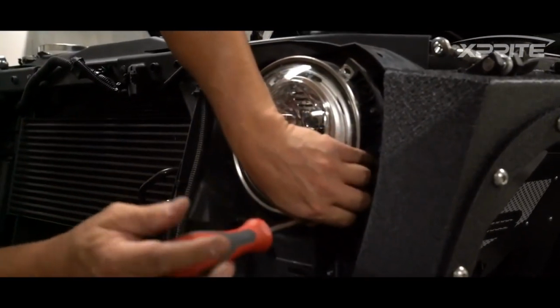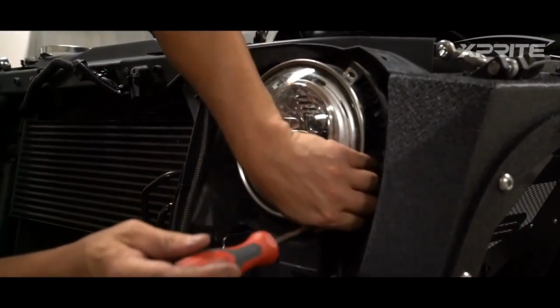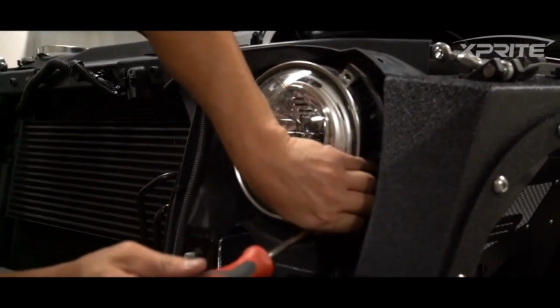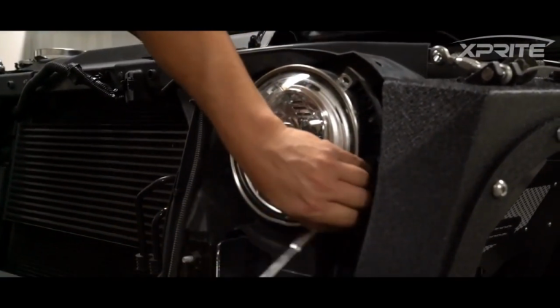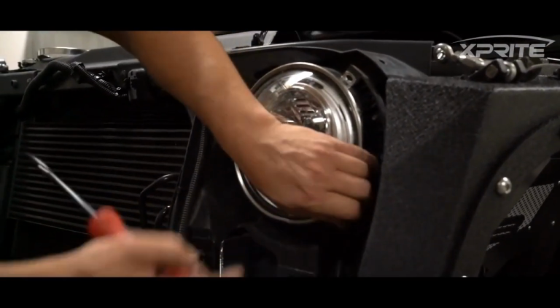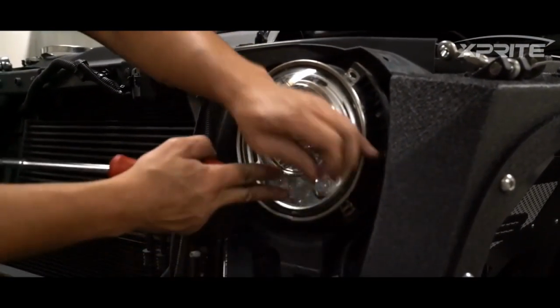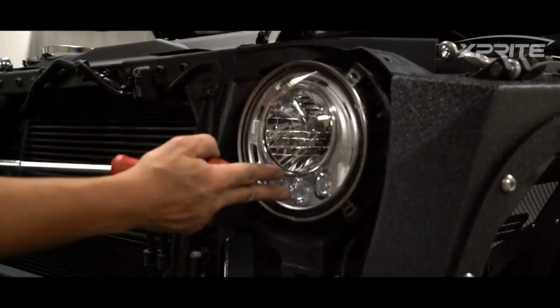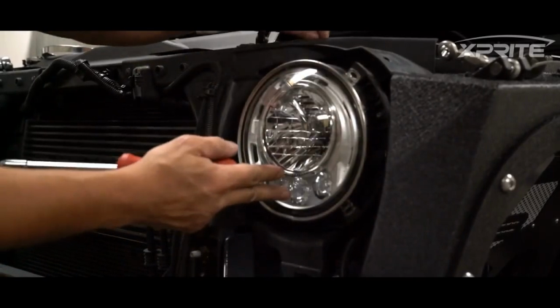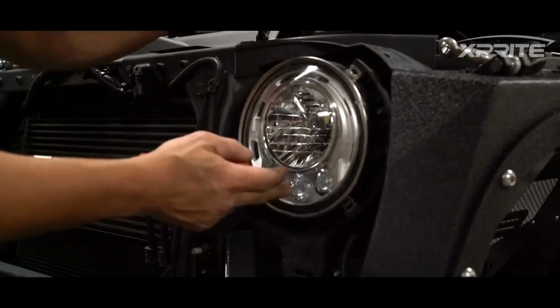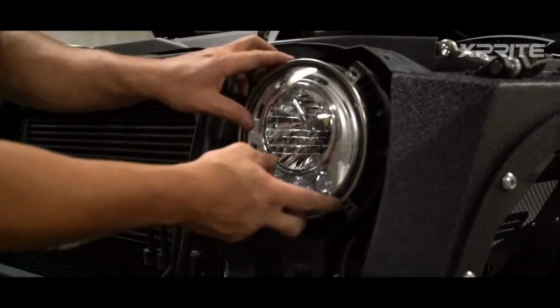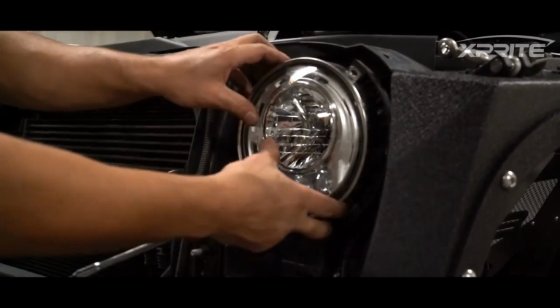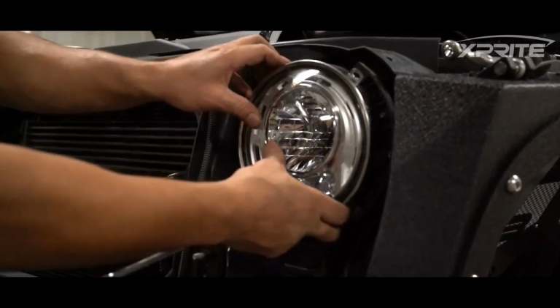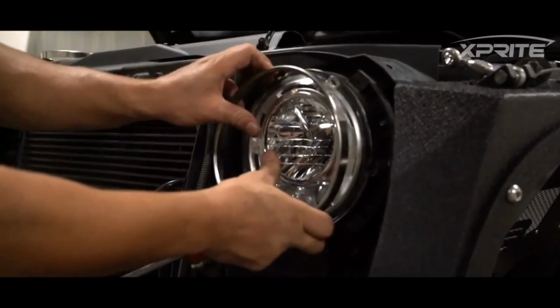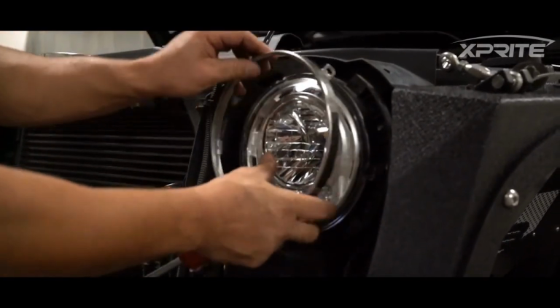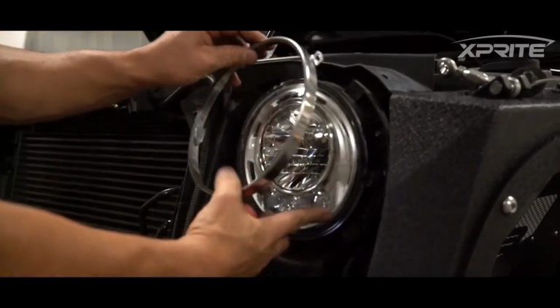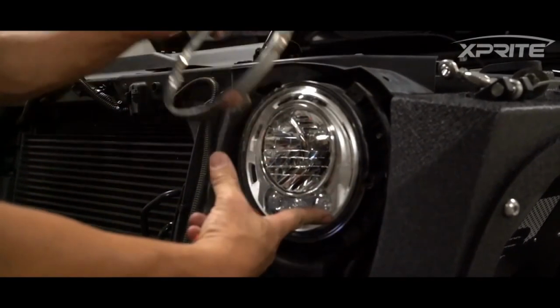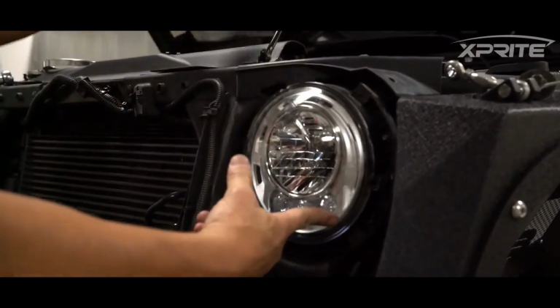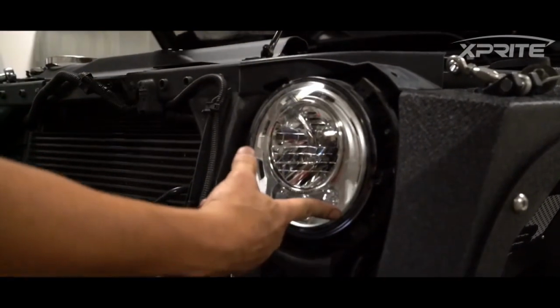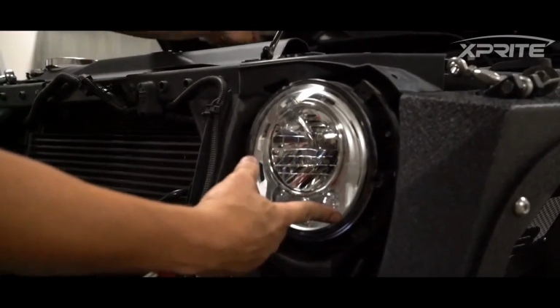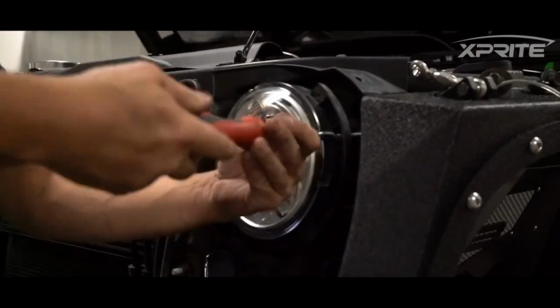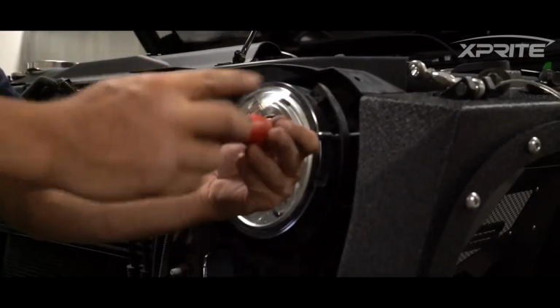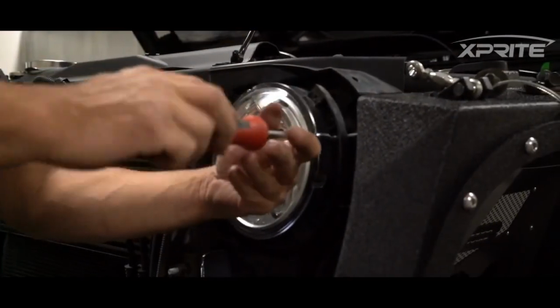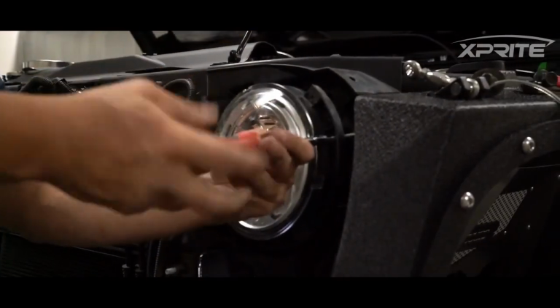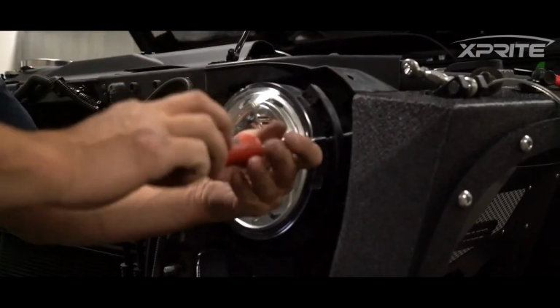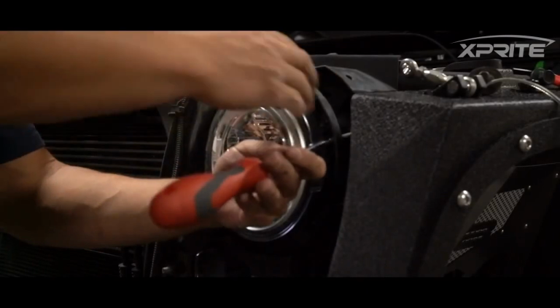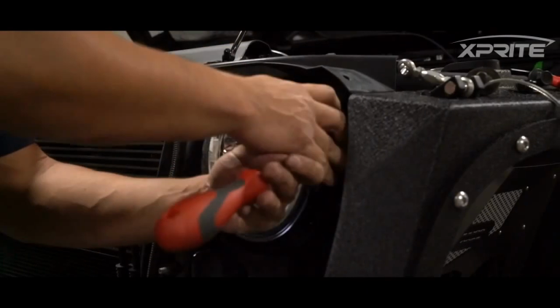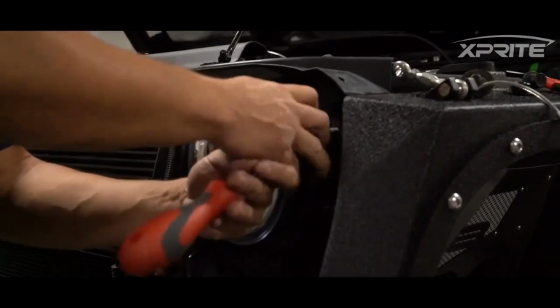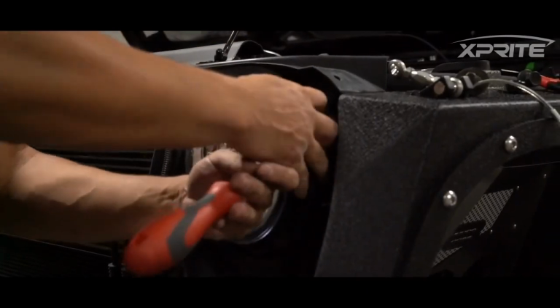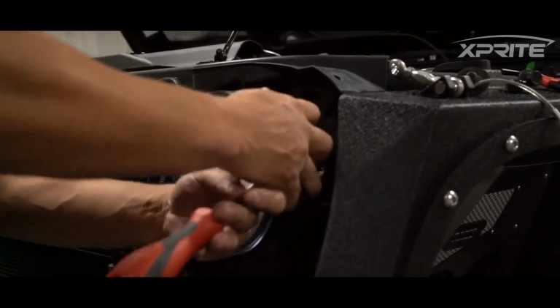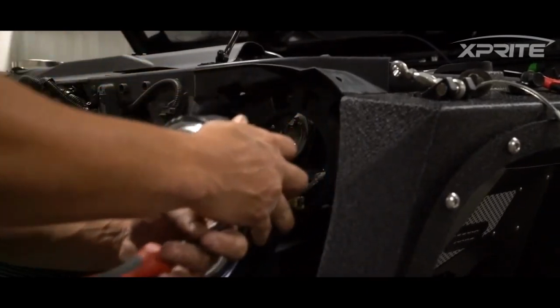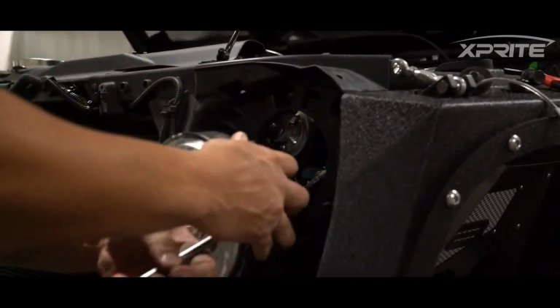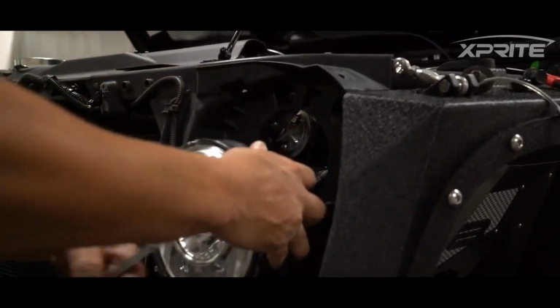First you want to remove the headlight retainer ring. Next we're going to take out the adjustment screw and then pull out the whole headlight housing.